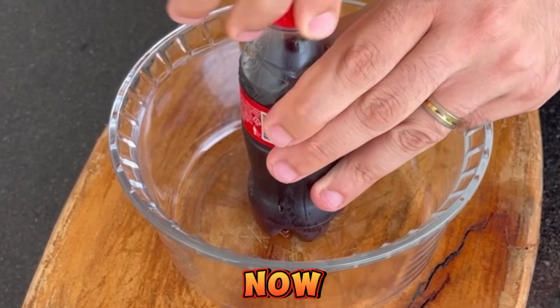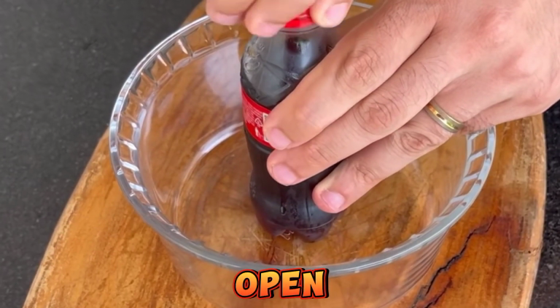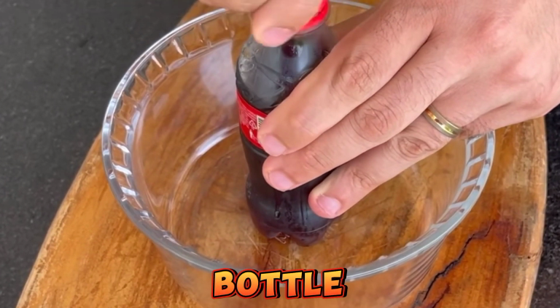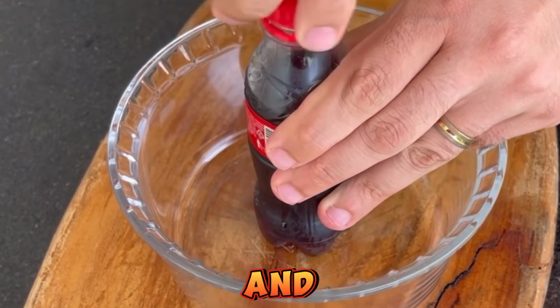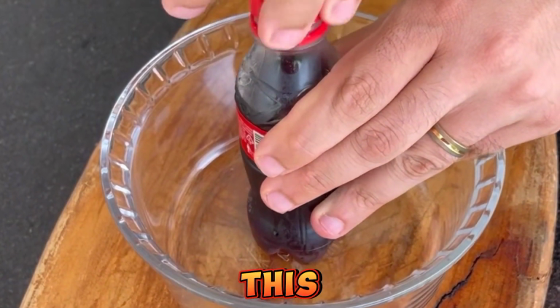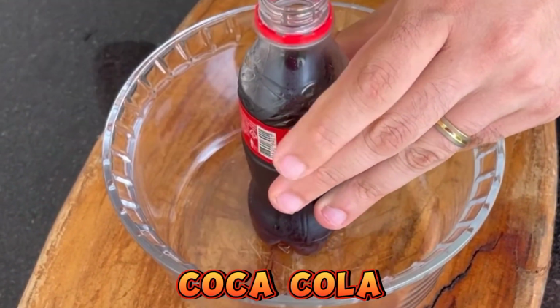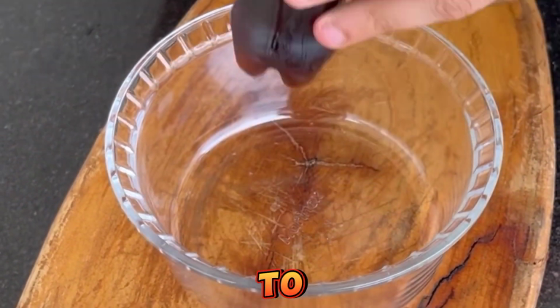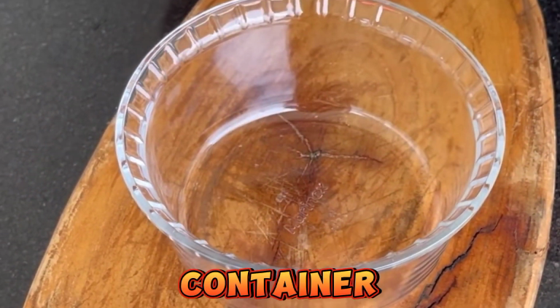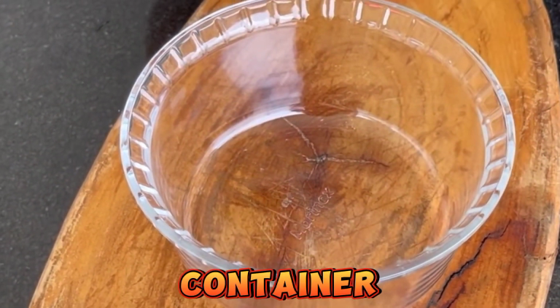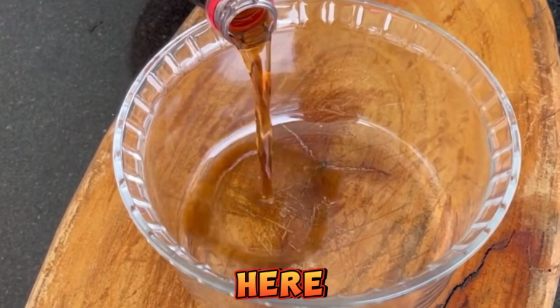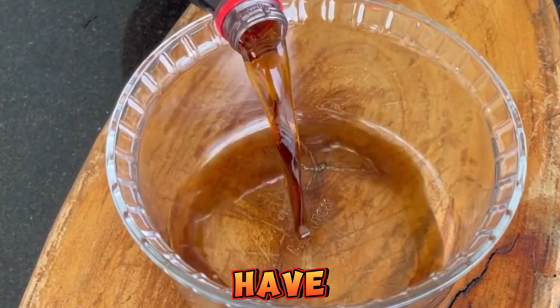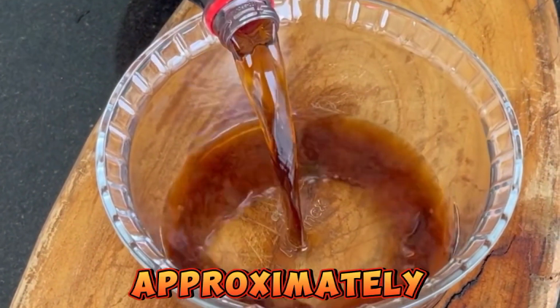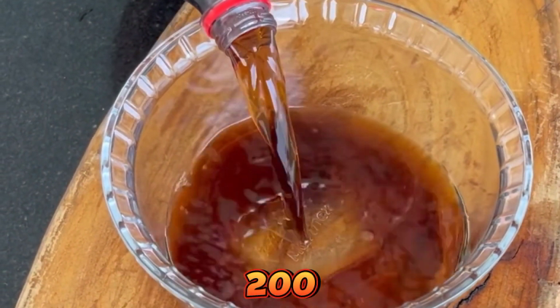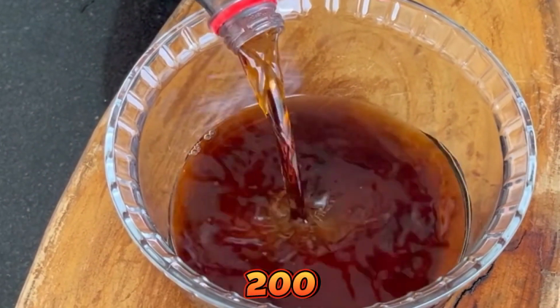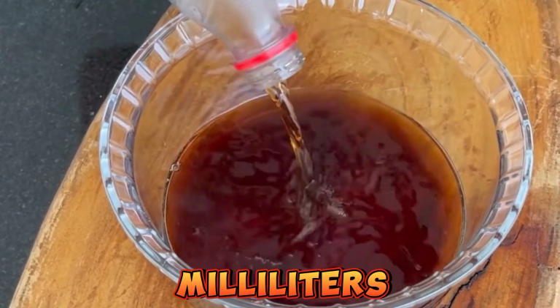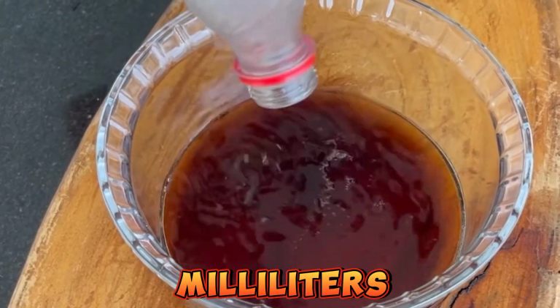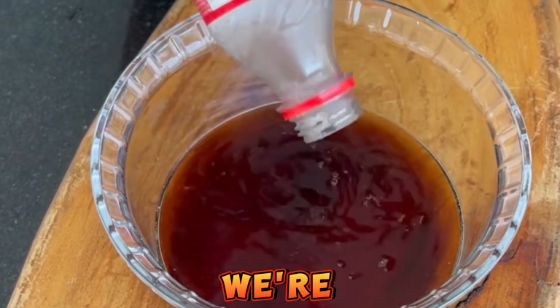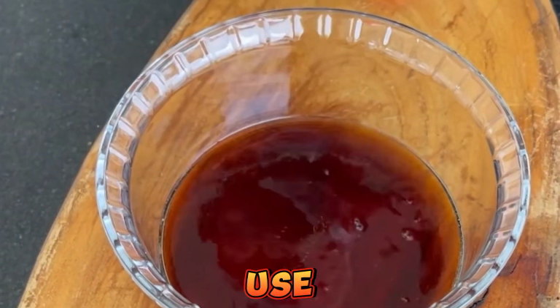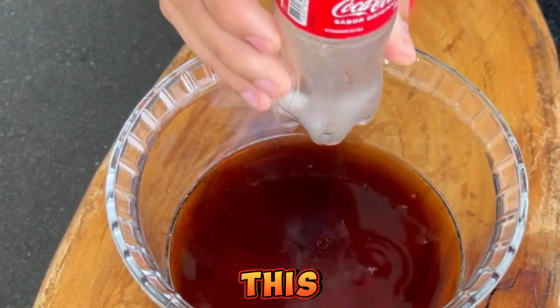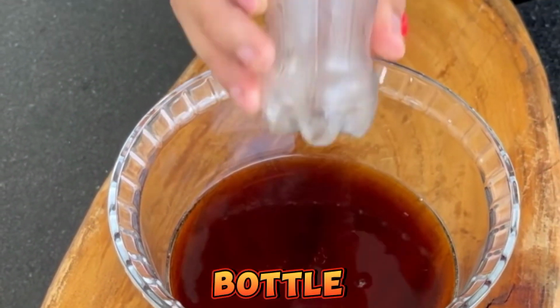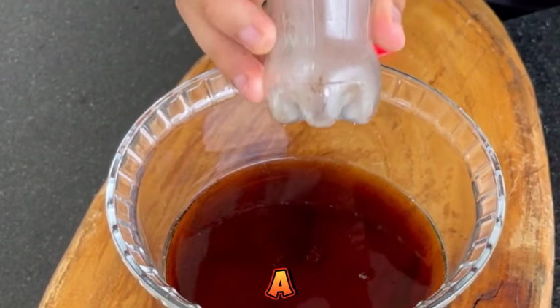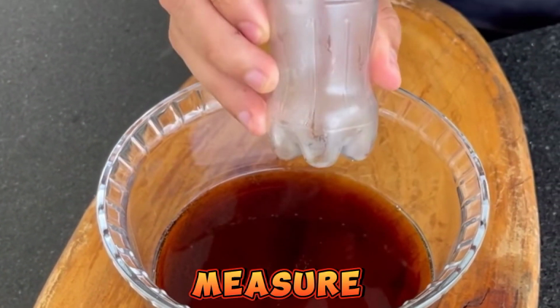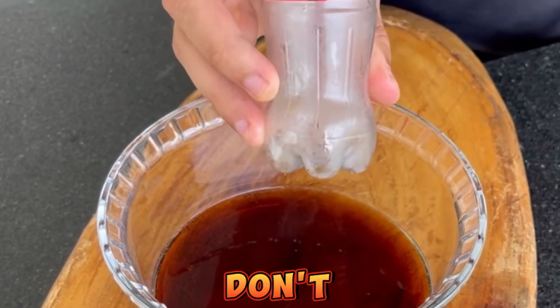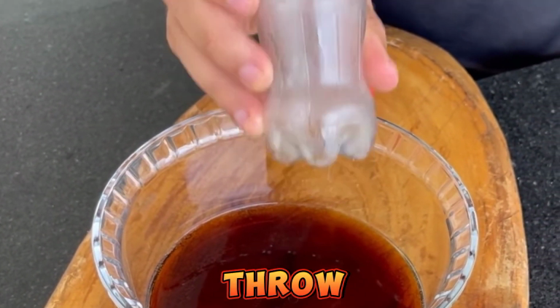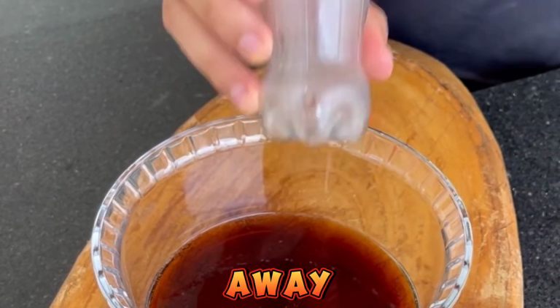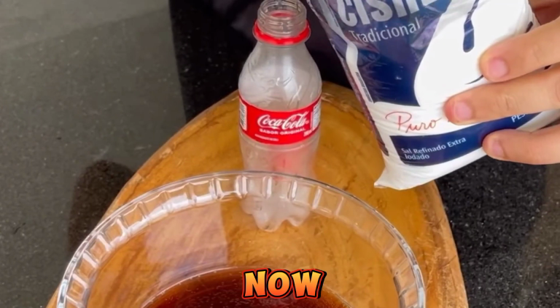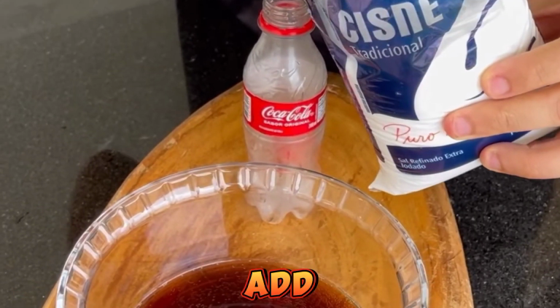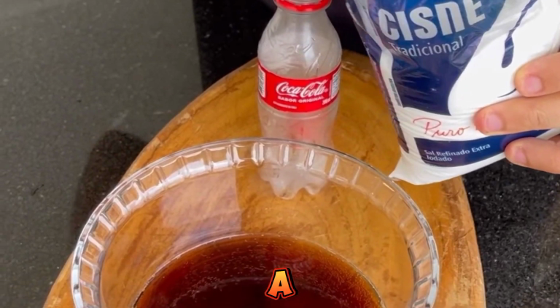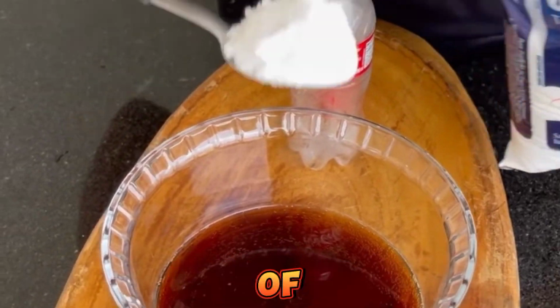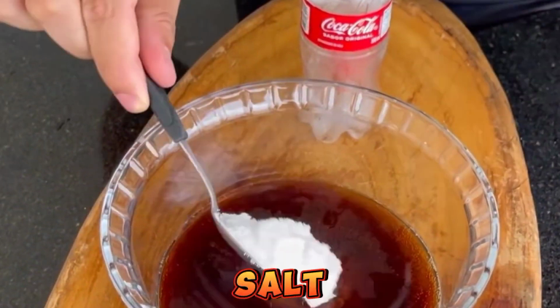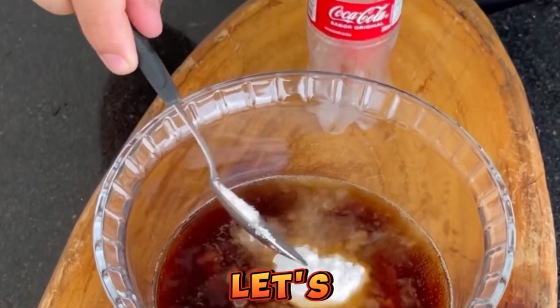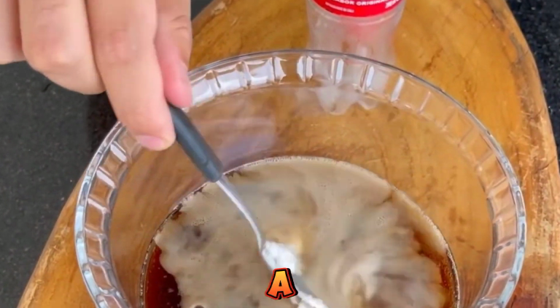Now let's open the bottle and transfer this Coca-Cola to a container. Here we have approximately 200 milliliters. We're going to use this little bottle as a measure — don't throw it away. Now let's add a tablespoon of salt and stir it a little.